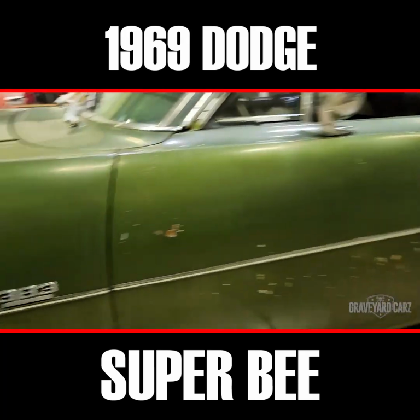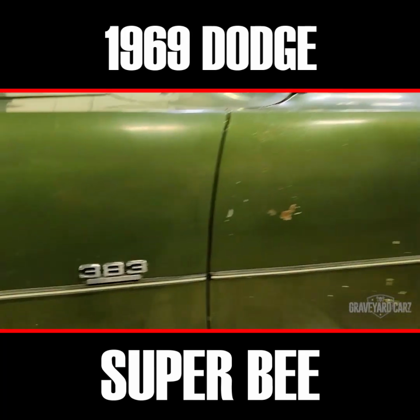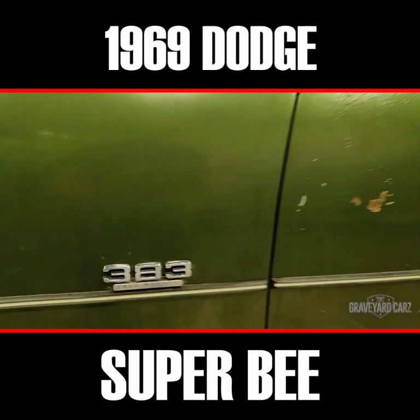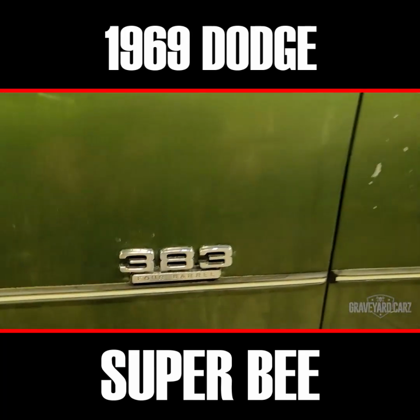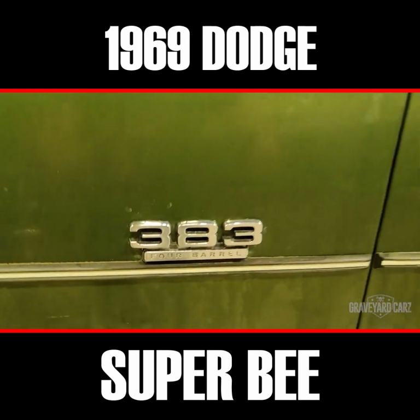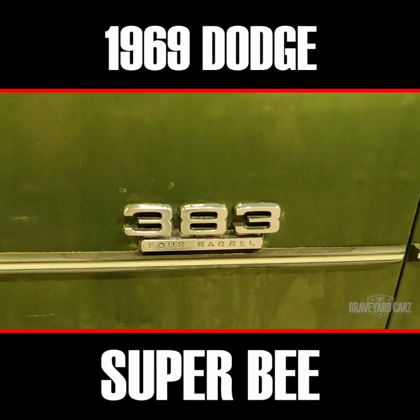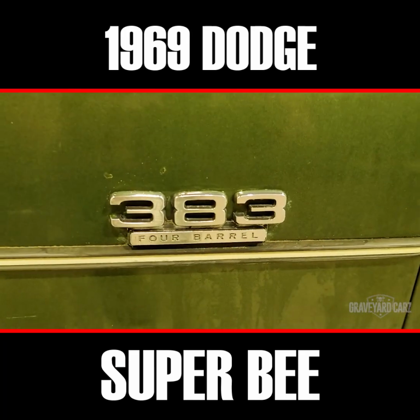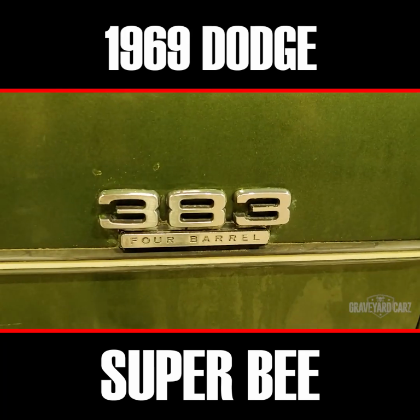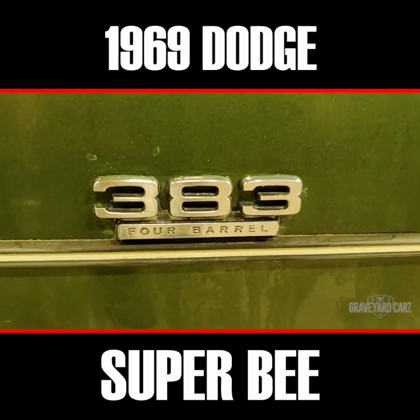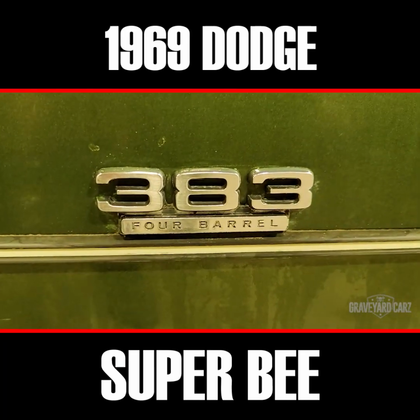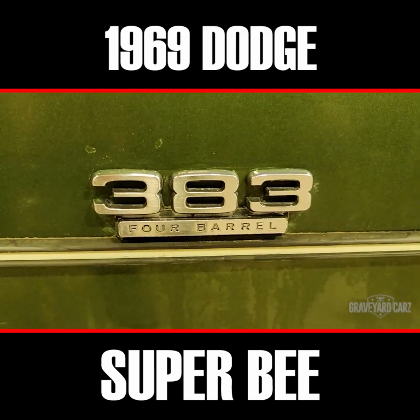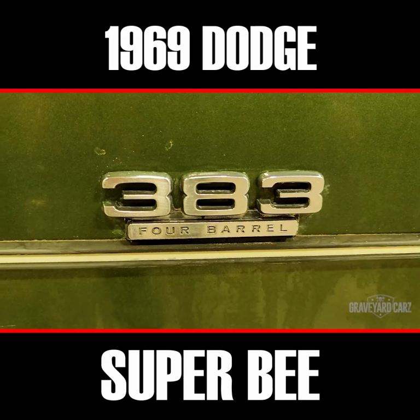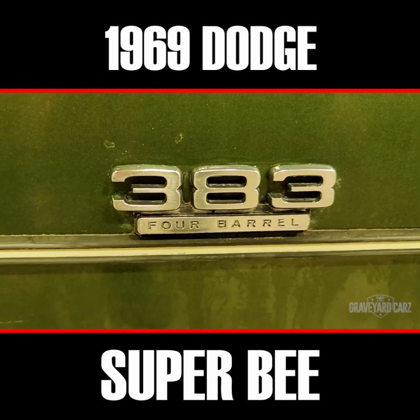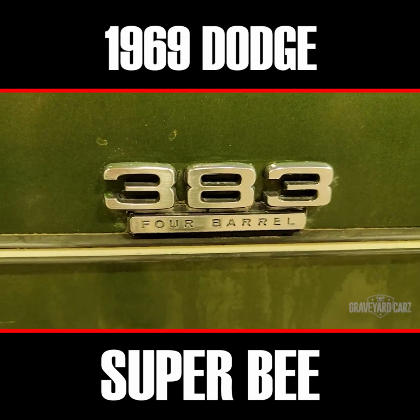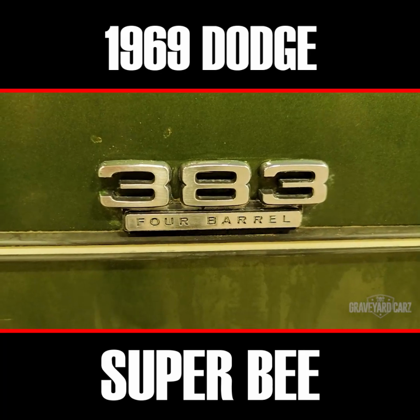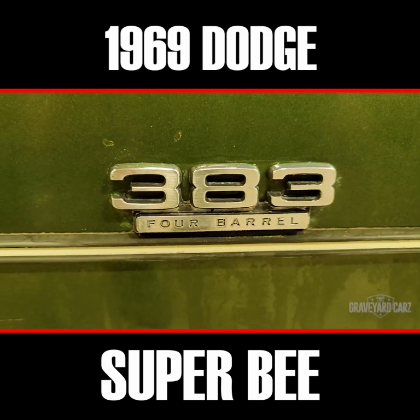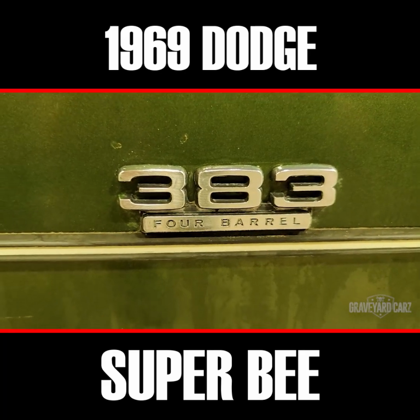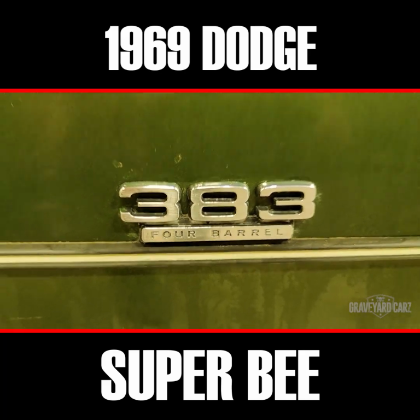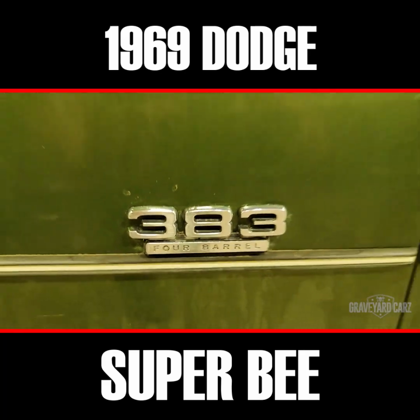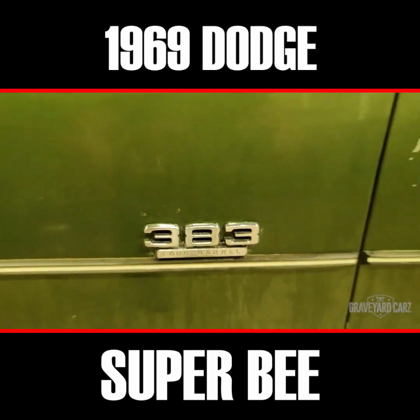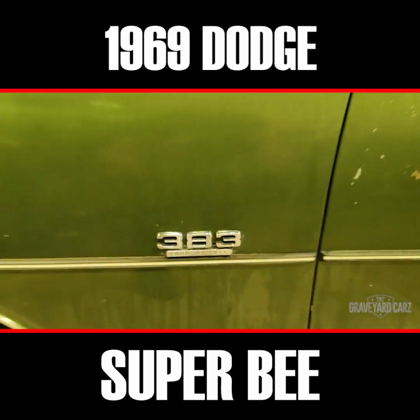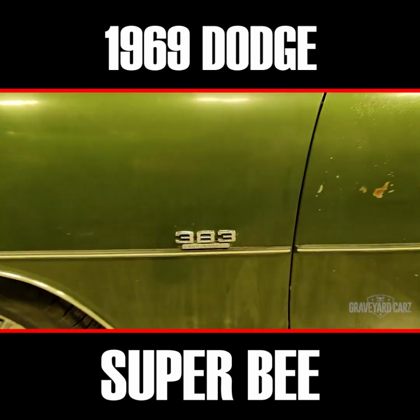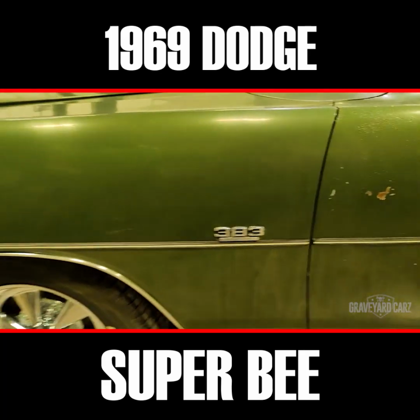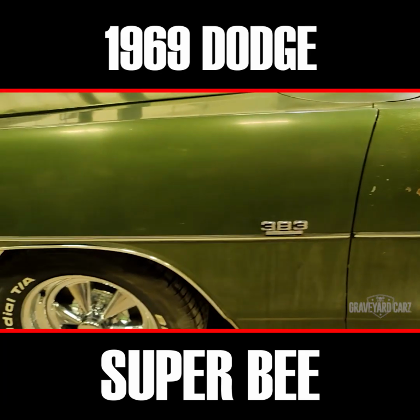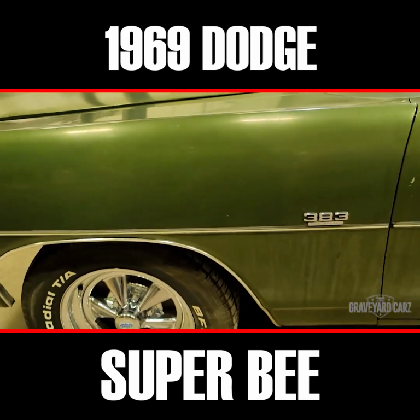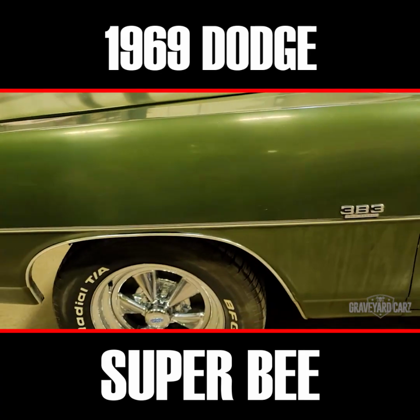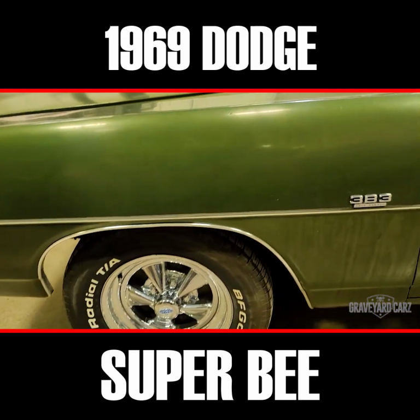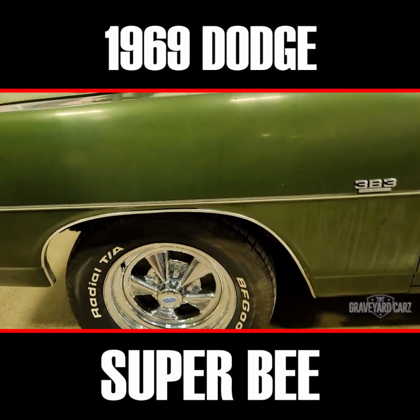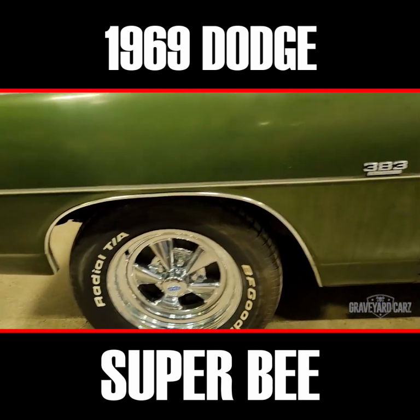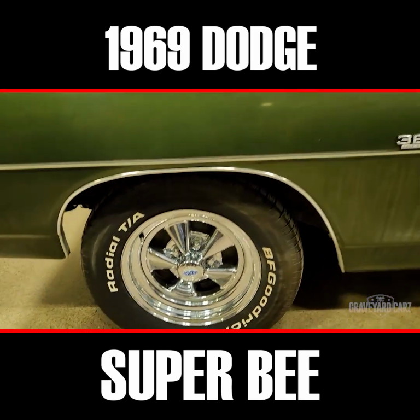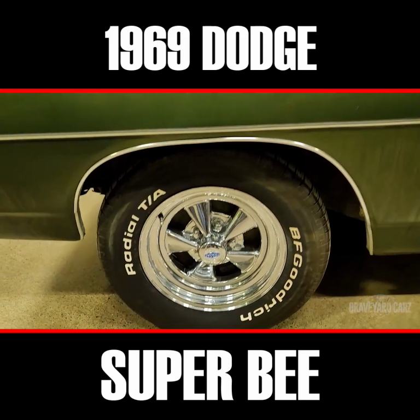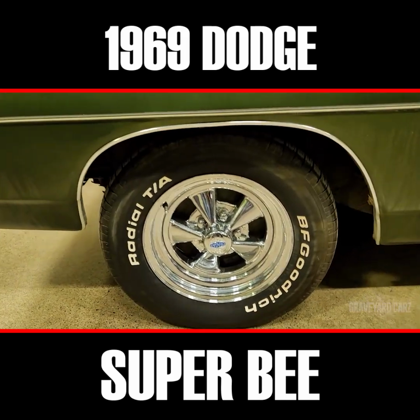Even though it's a 383 Magnum, they actually call it a 383 4-barrel. This car is a very good representative of second-day stuff.